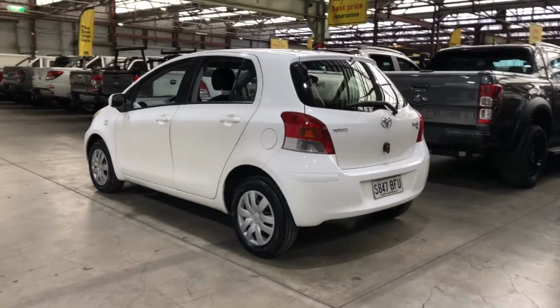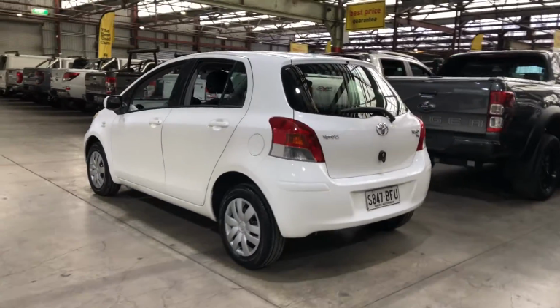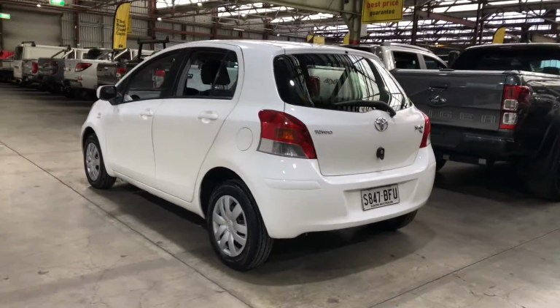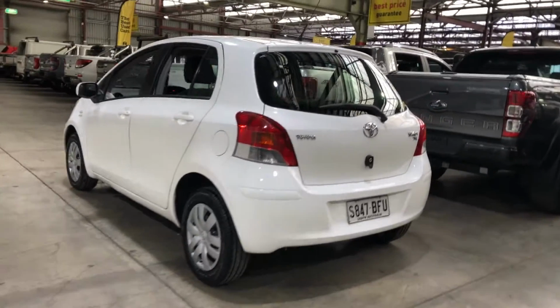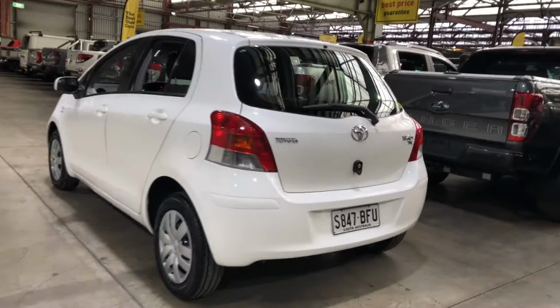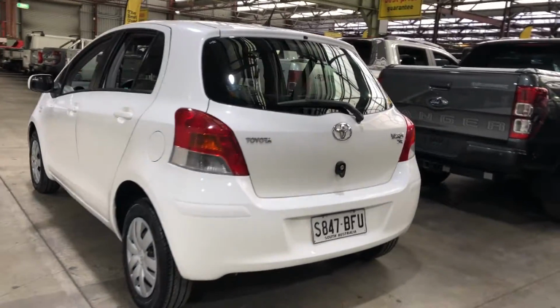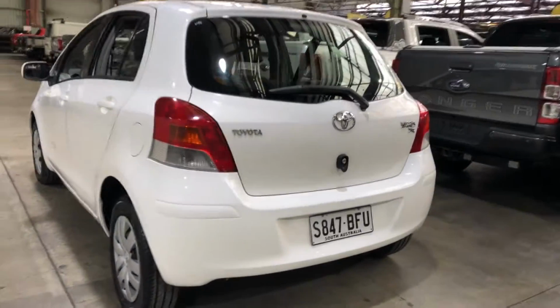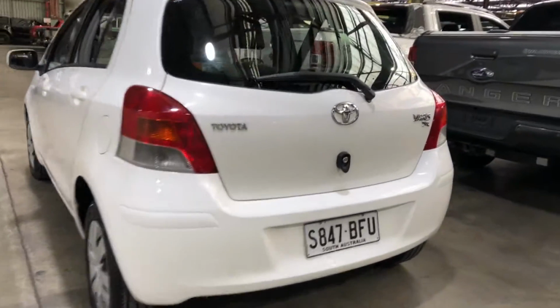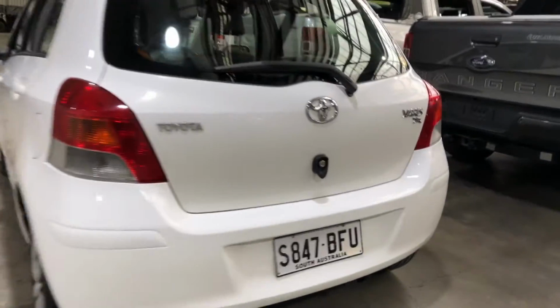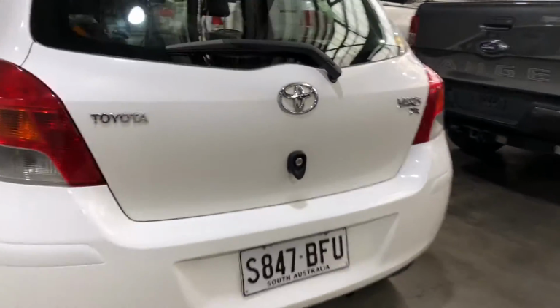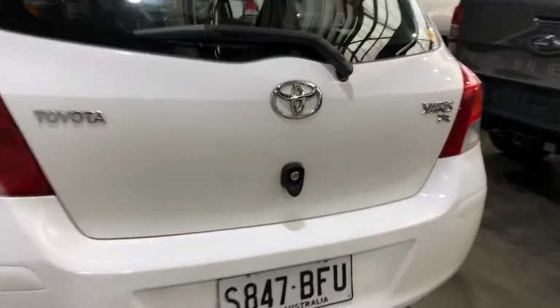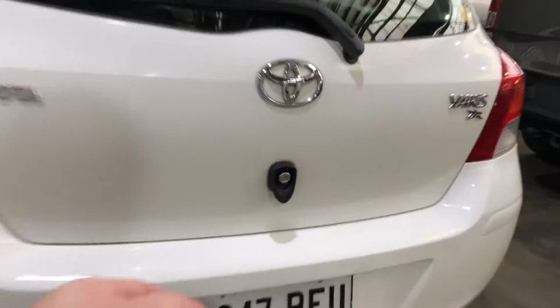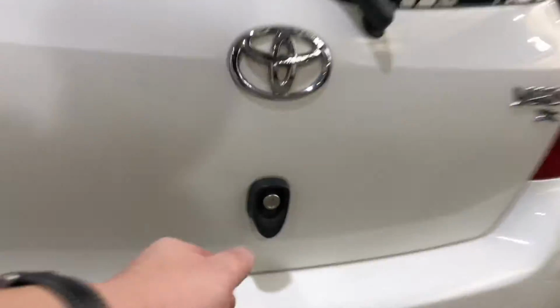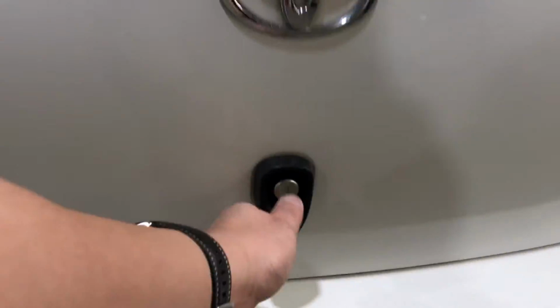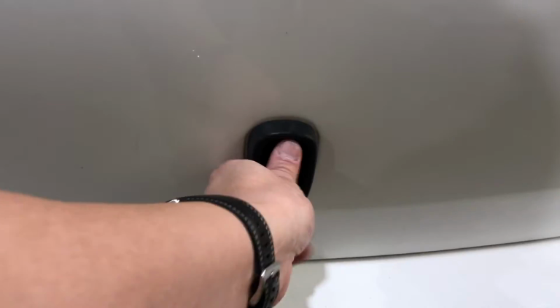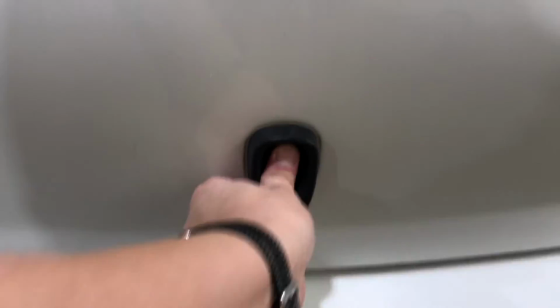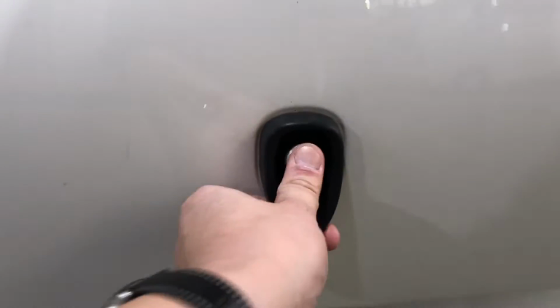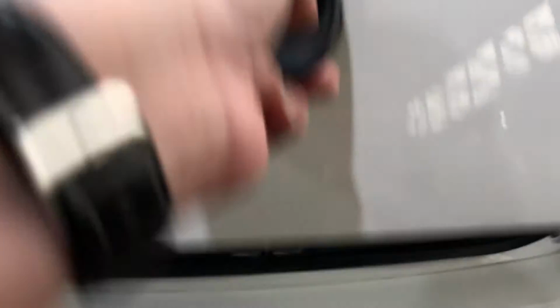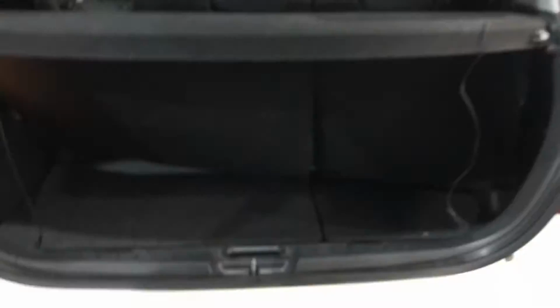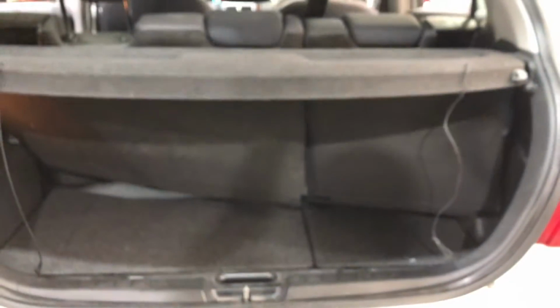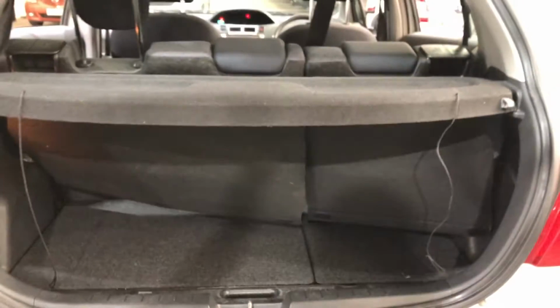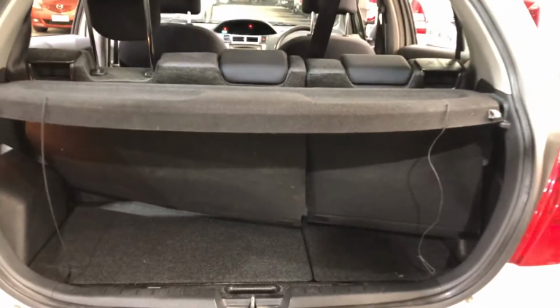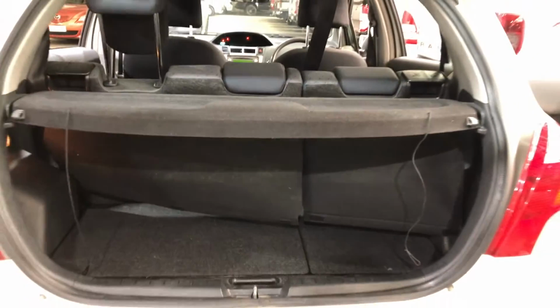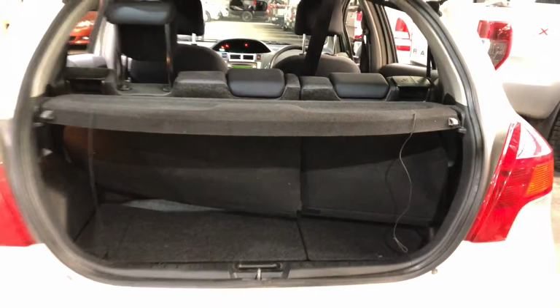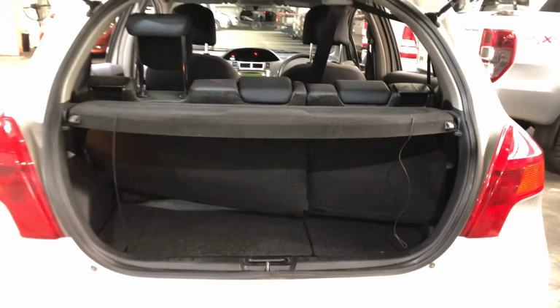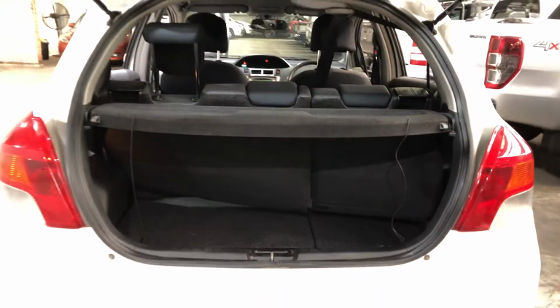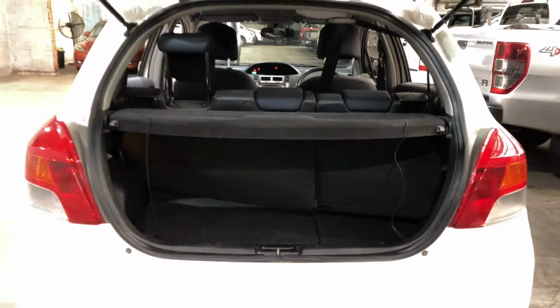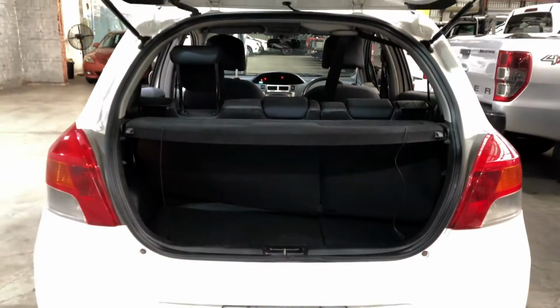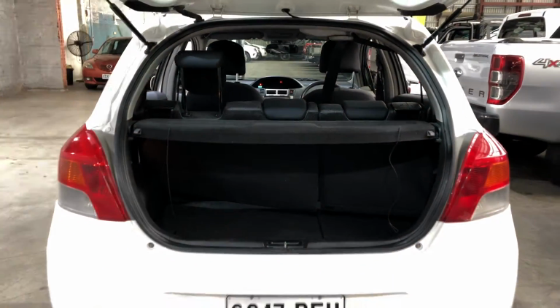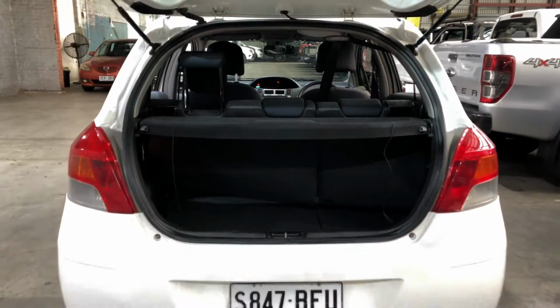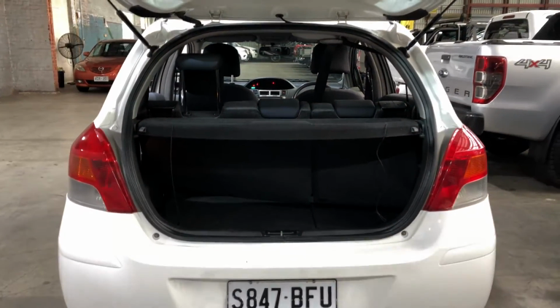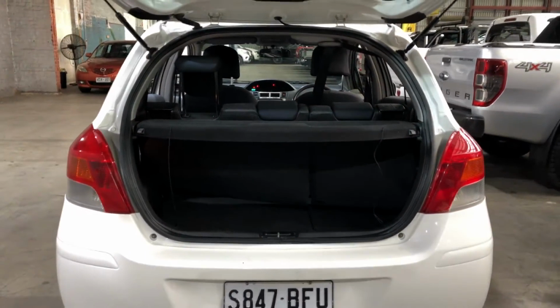As we jump inside the boot here, bearing in mind it's a small hatch, you'd be quite surprised by the amount of boot space you've got at the back. If you ever need more space, the two back seats do fold down.